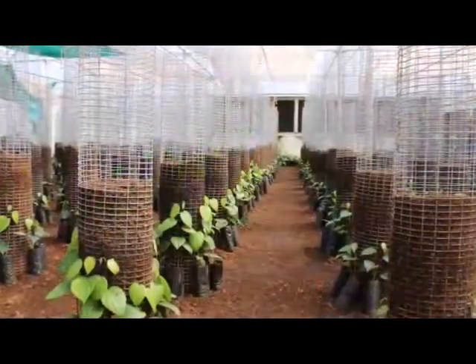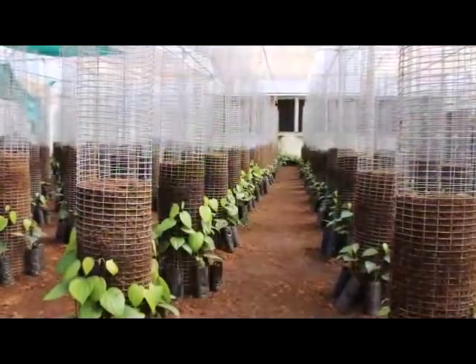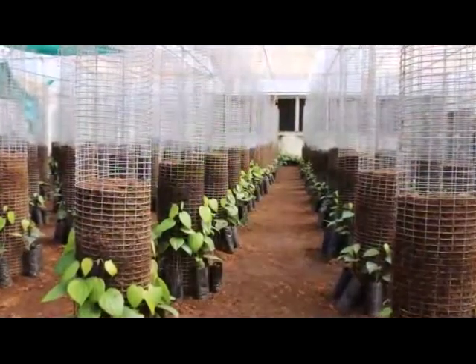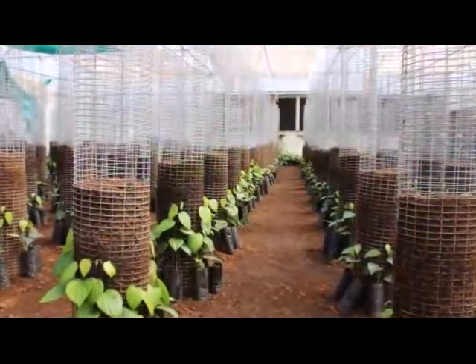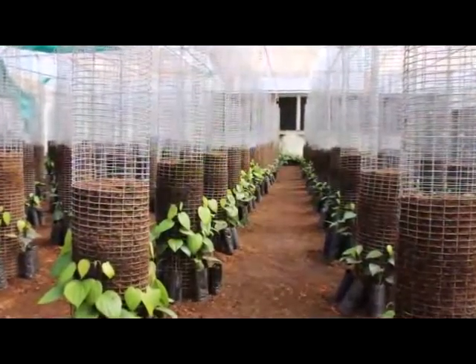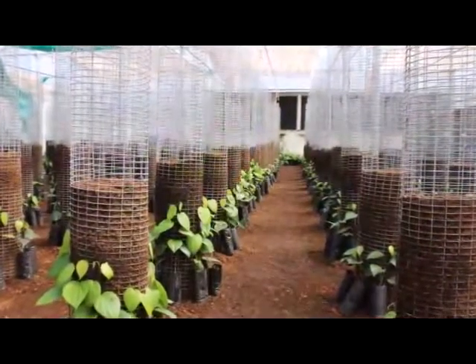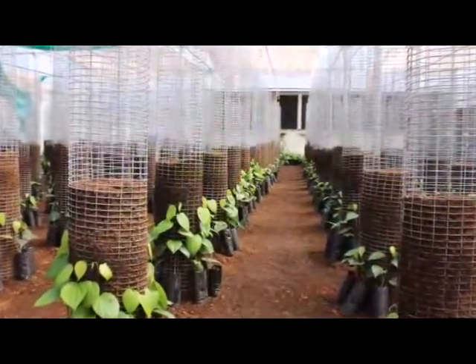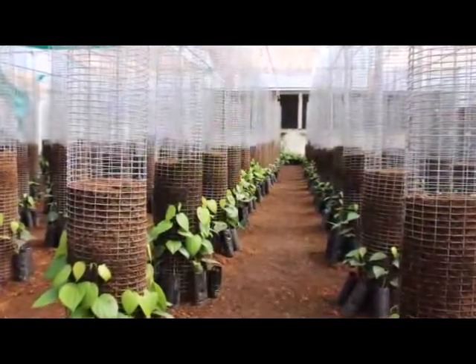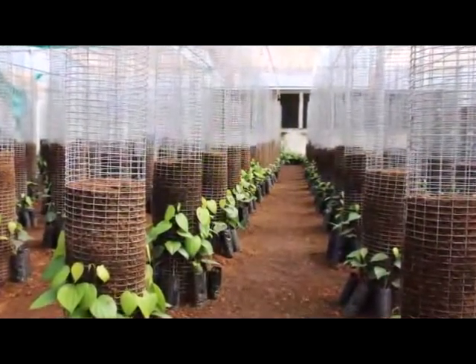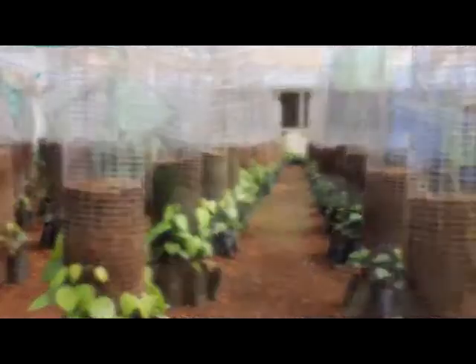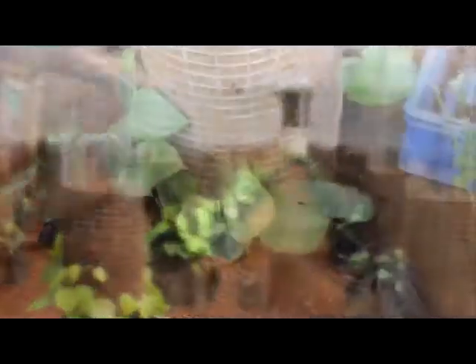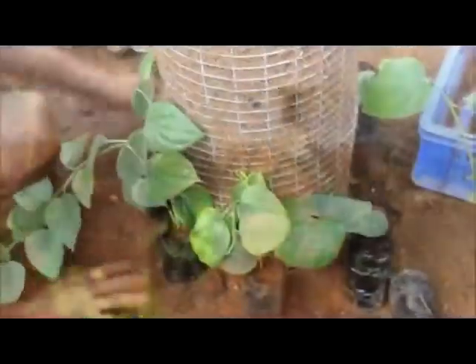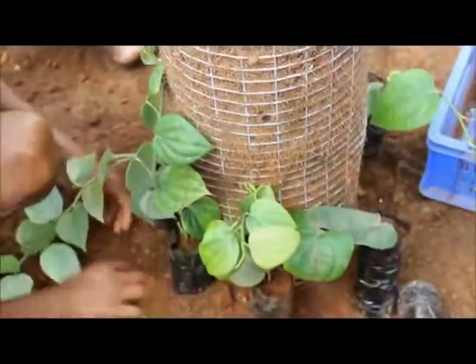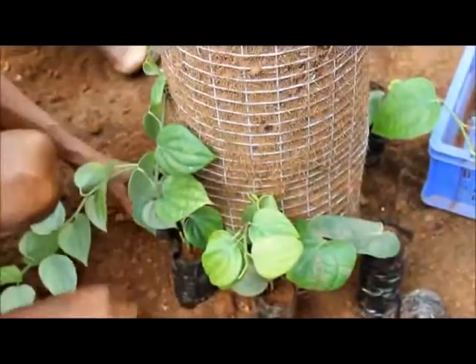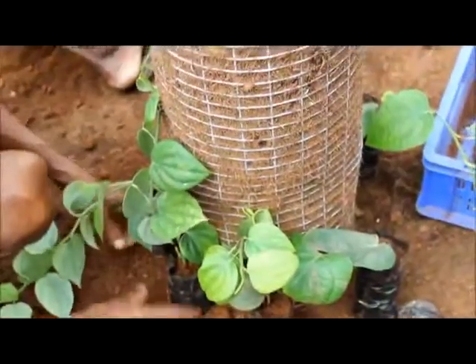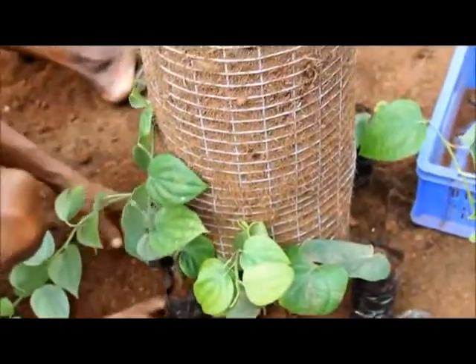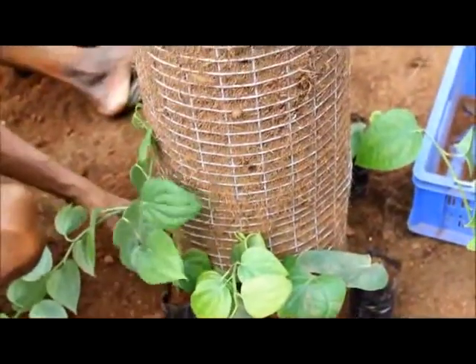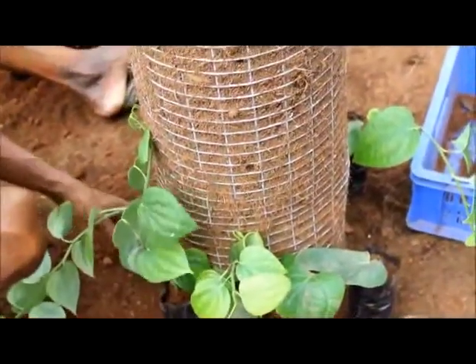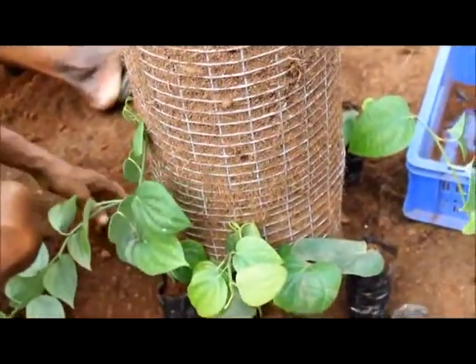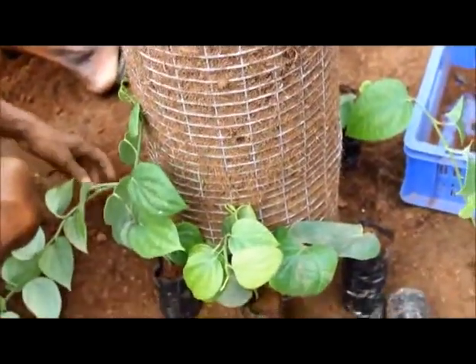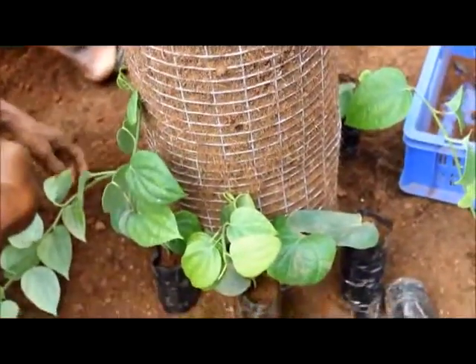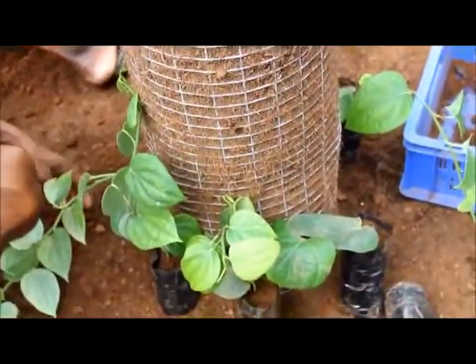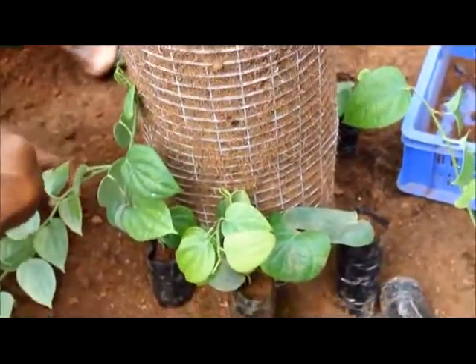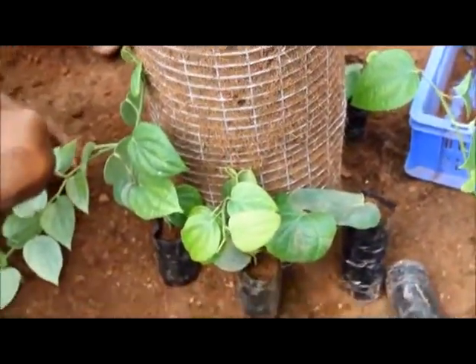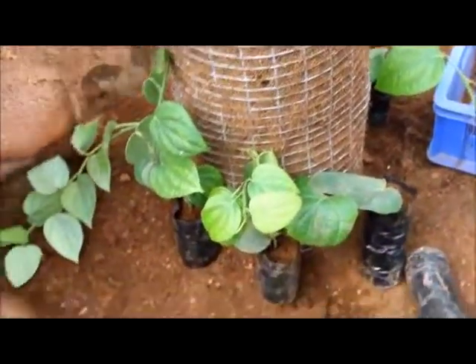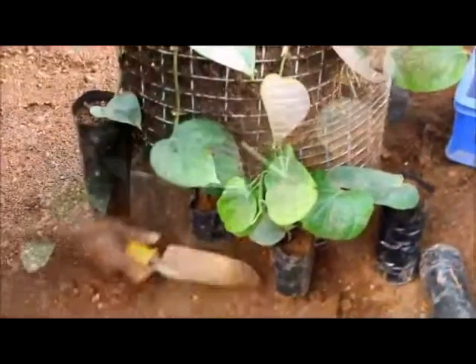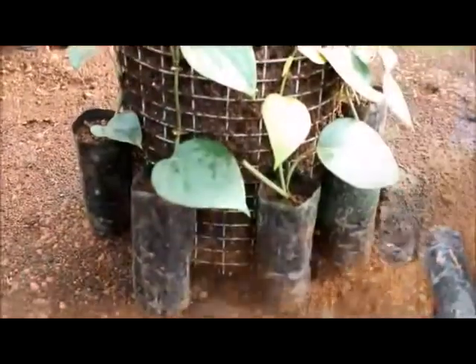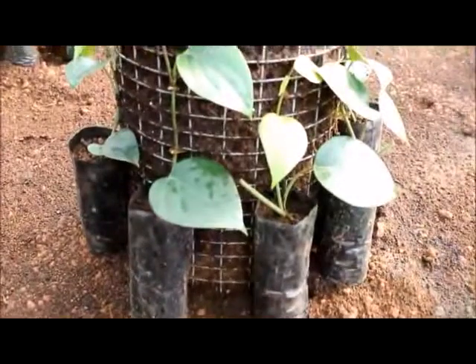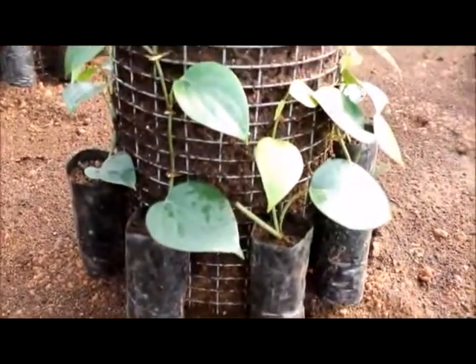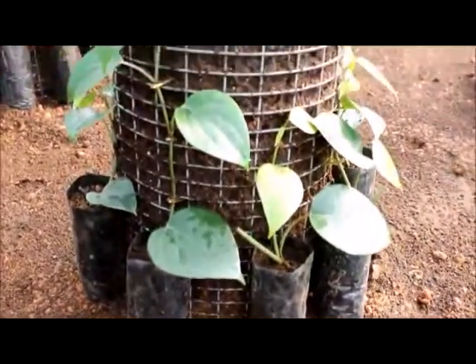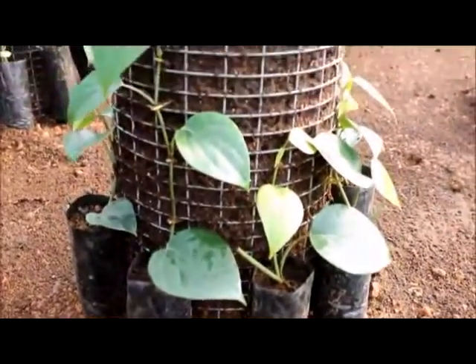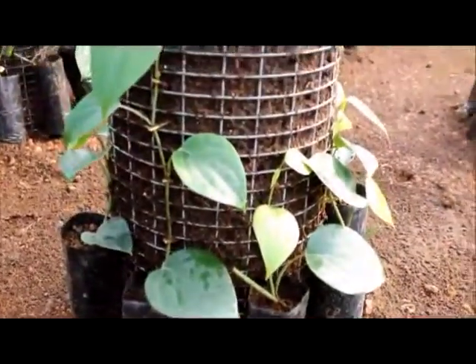8 to 10 uniform polybag cuttings of black pepper kept around each vertical column are then allowed to trail on the column.